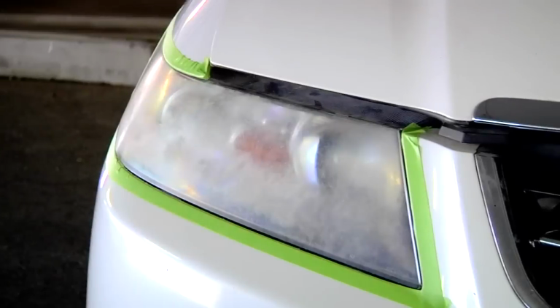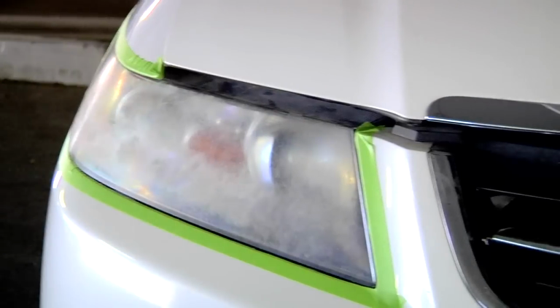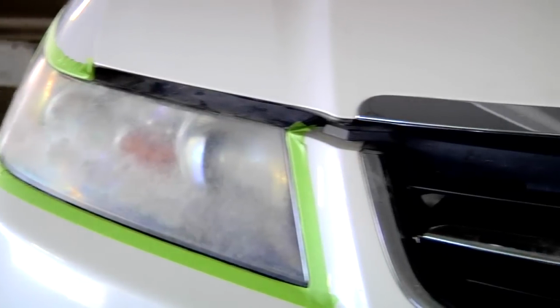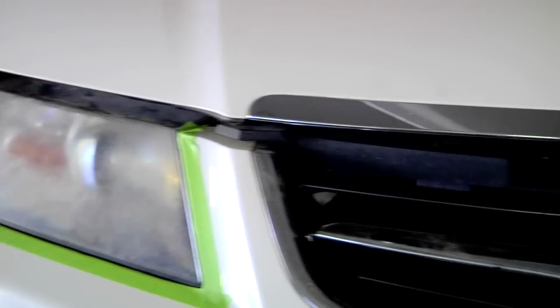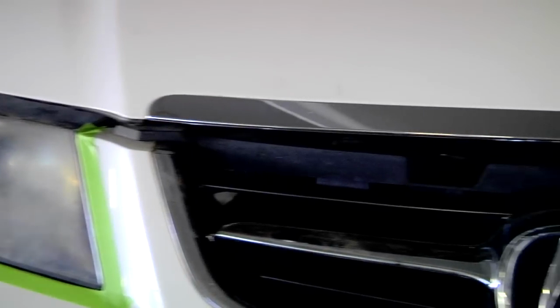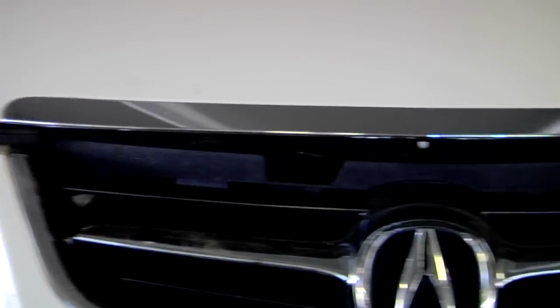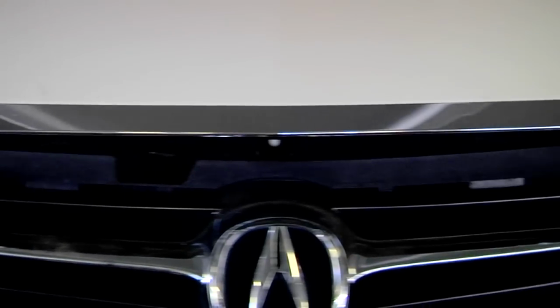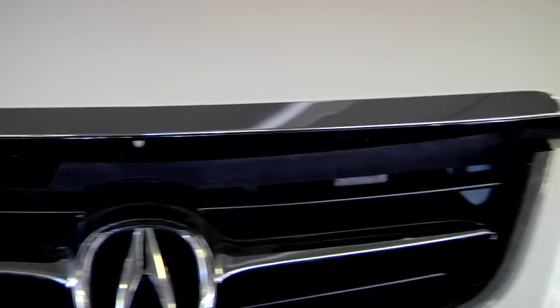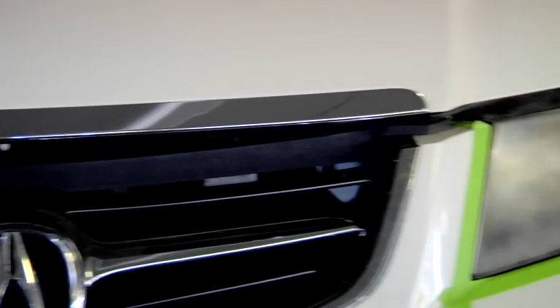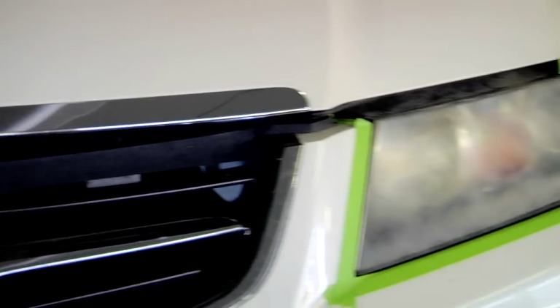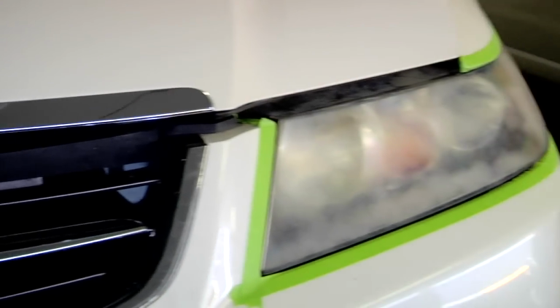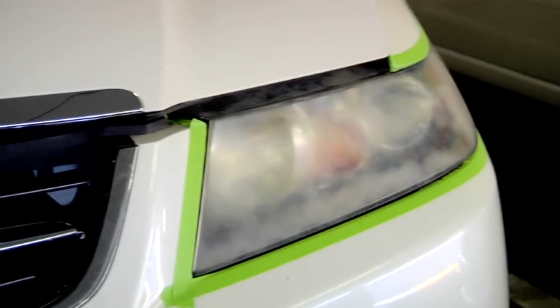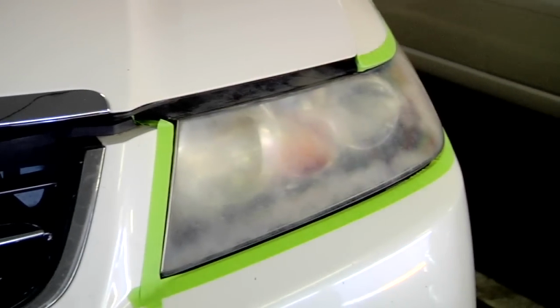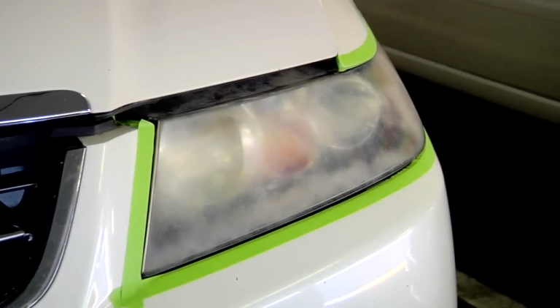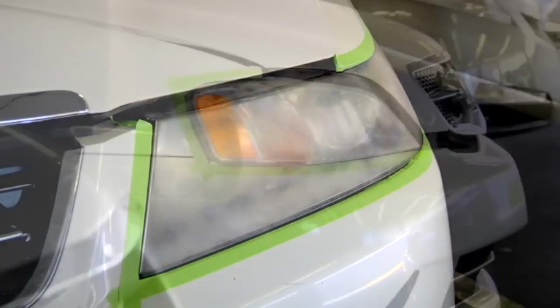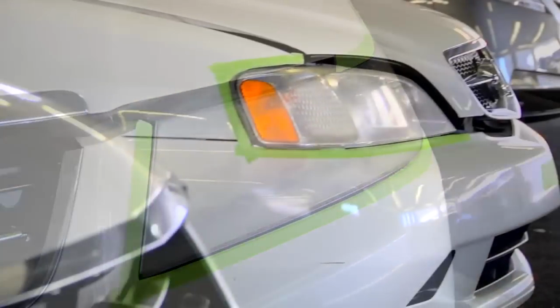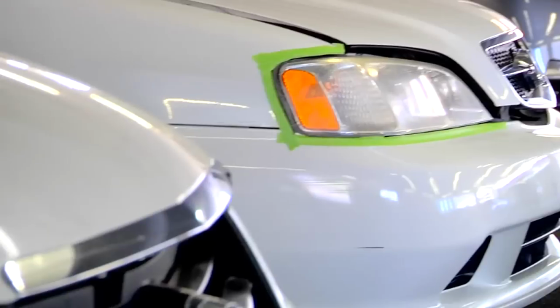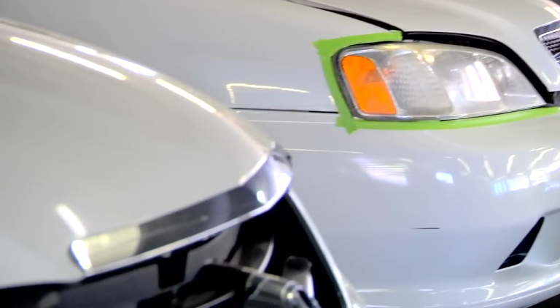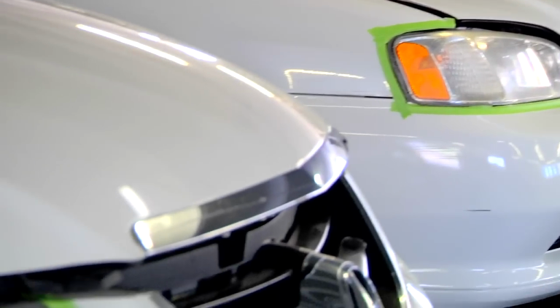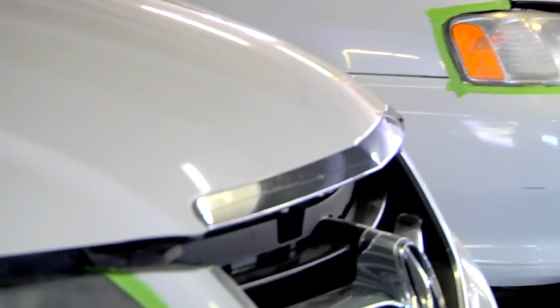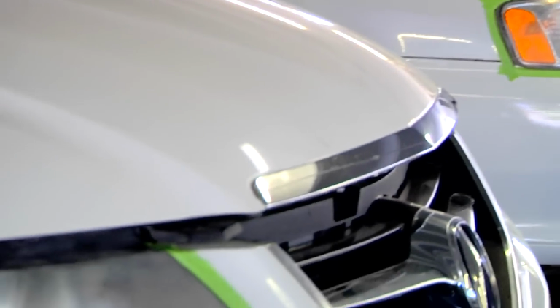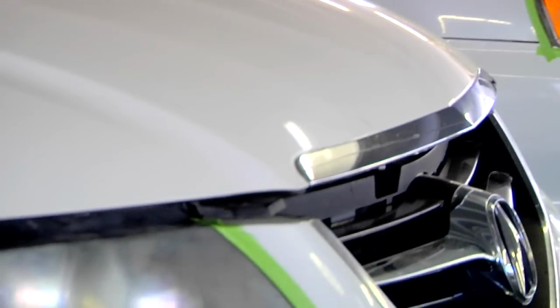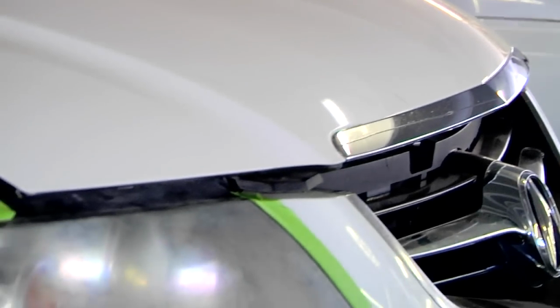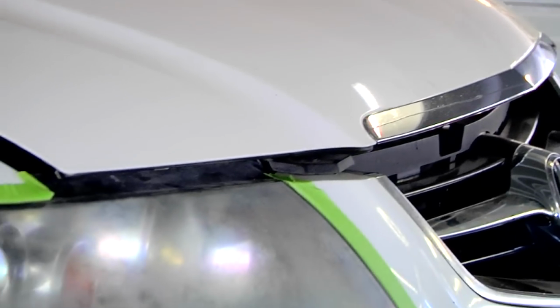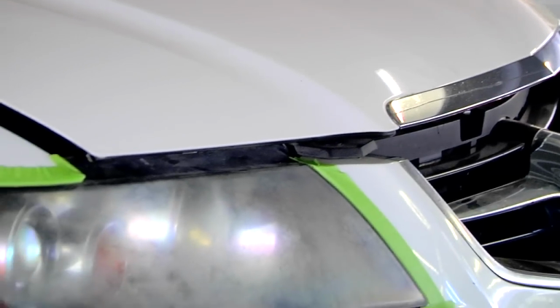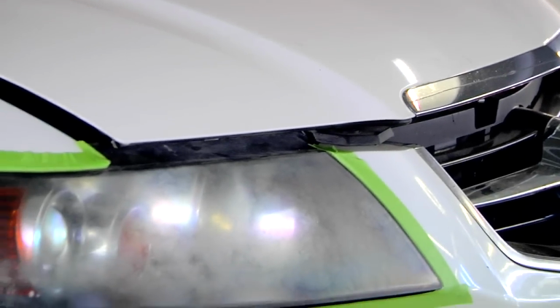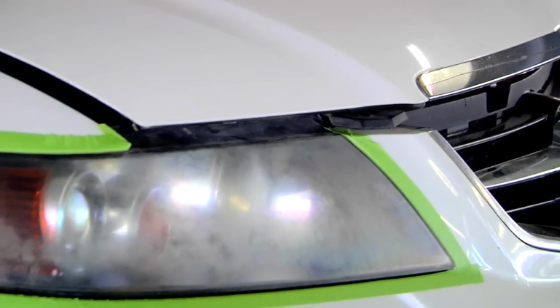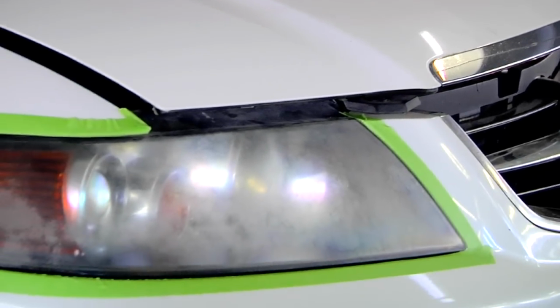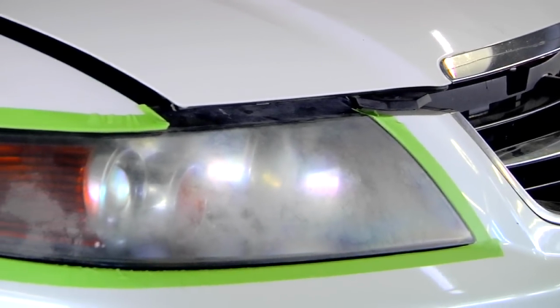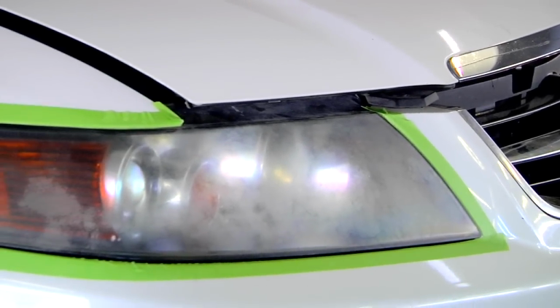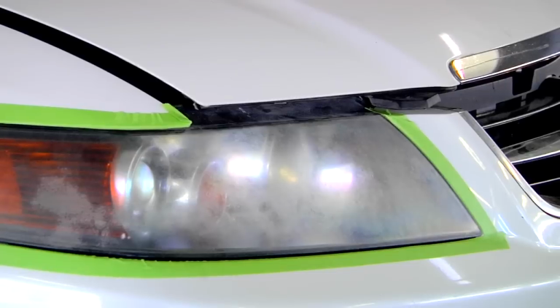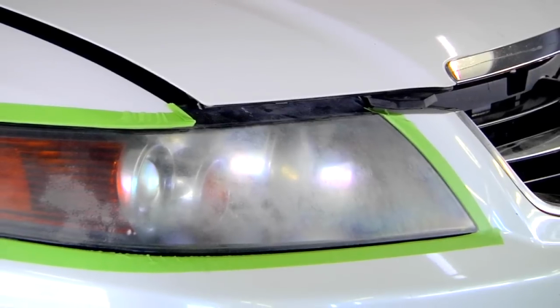Direct sunlight exposure over time will eventually cause the outer layer of your headlamp assembly to look like this and this. Not only does this affect the look of your car, but it traps the light, making it difficult to see down dark roads at night.